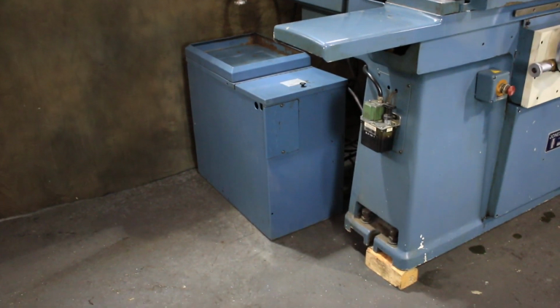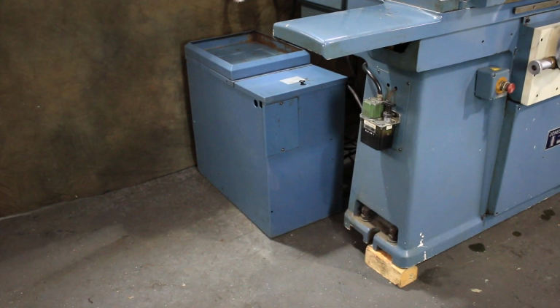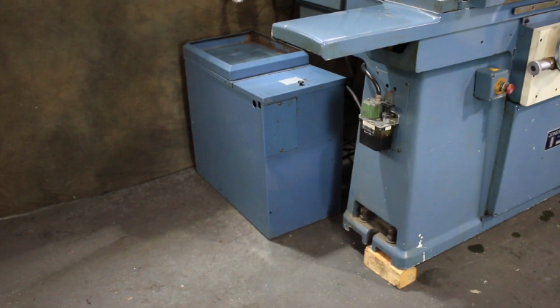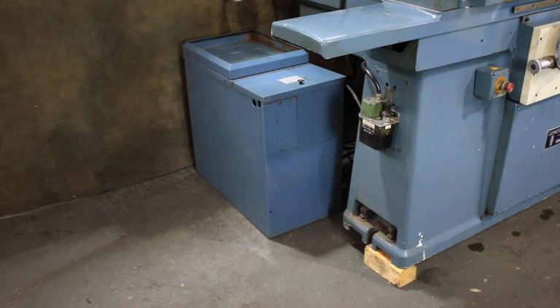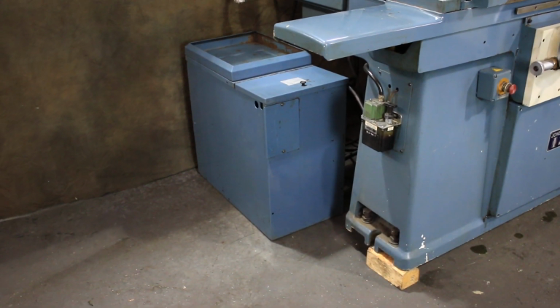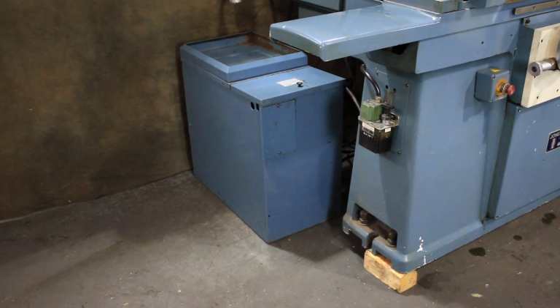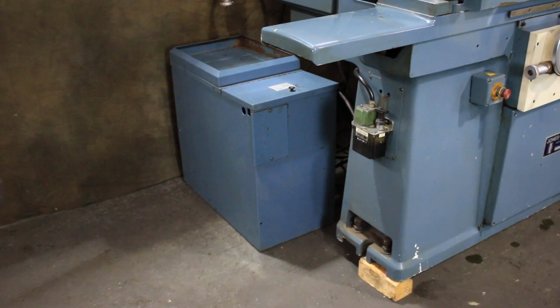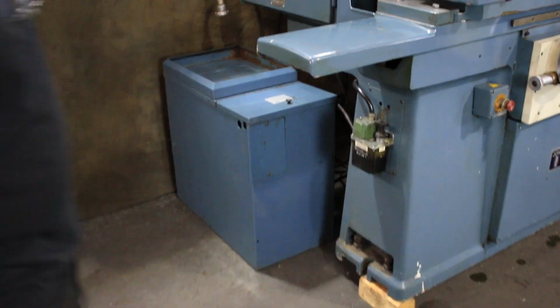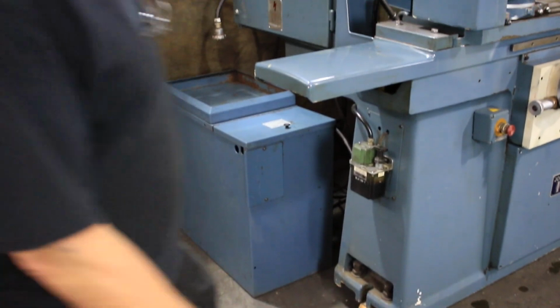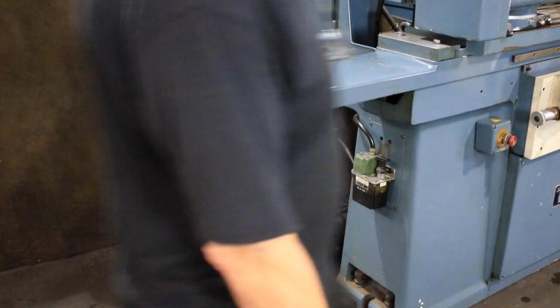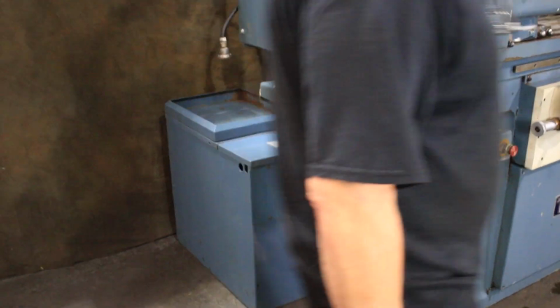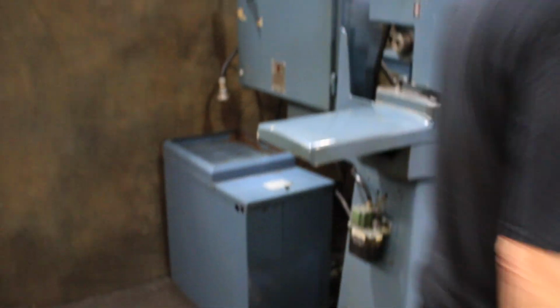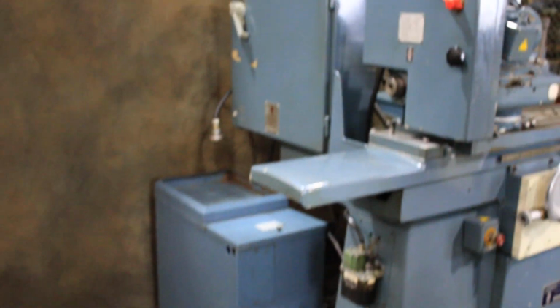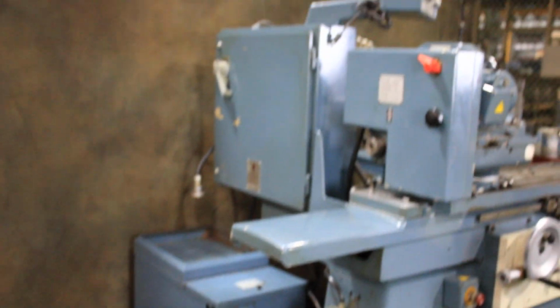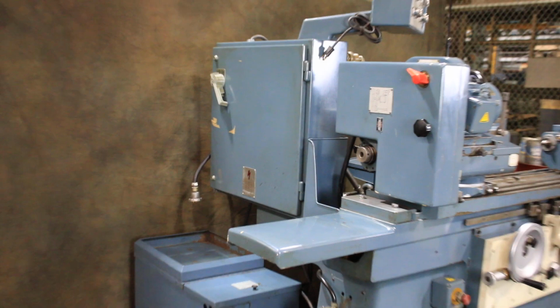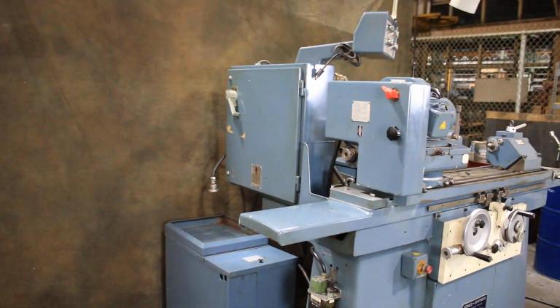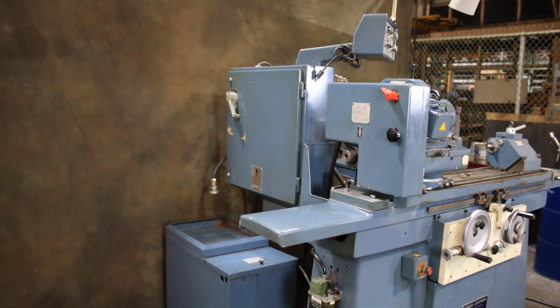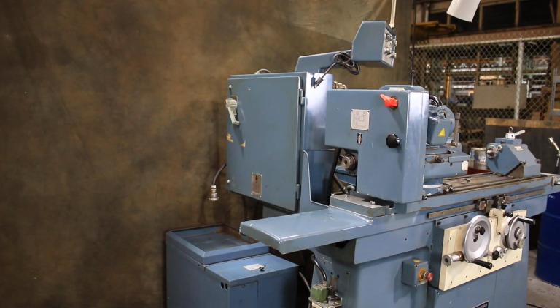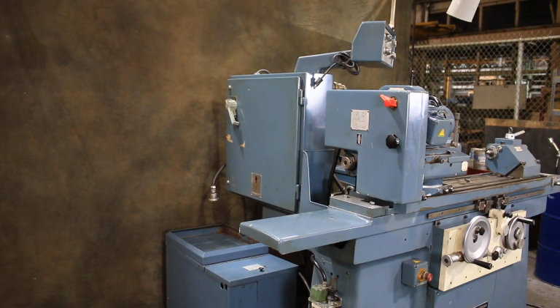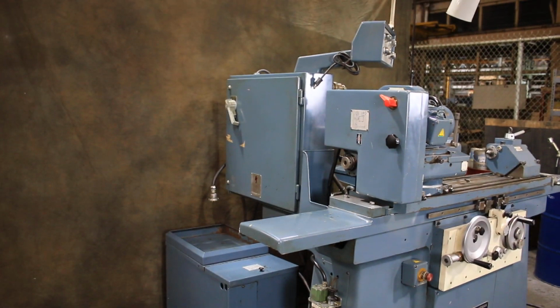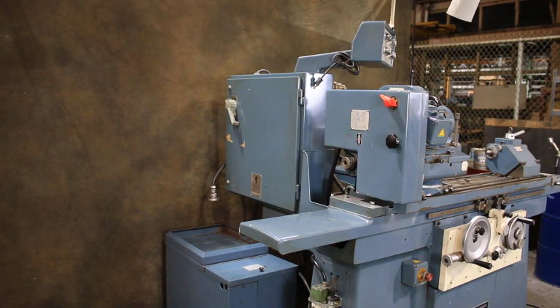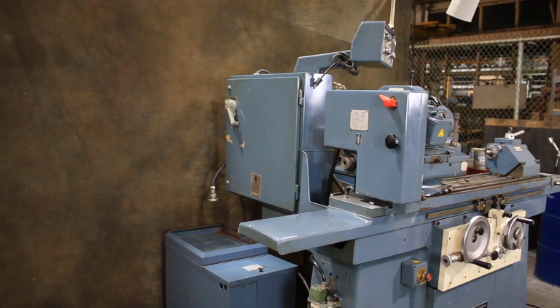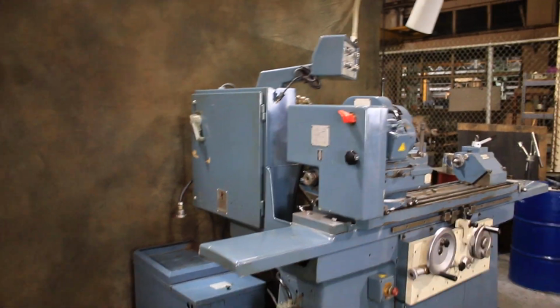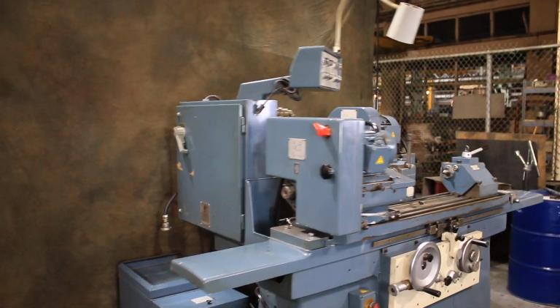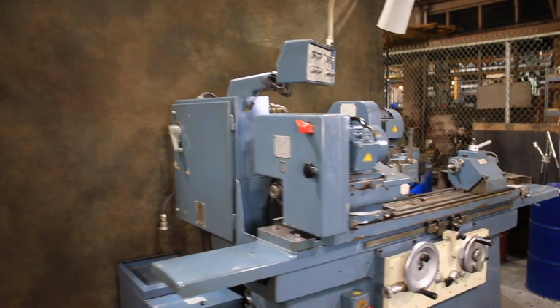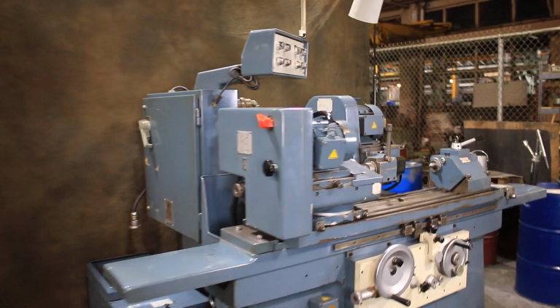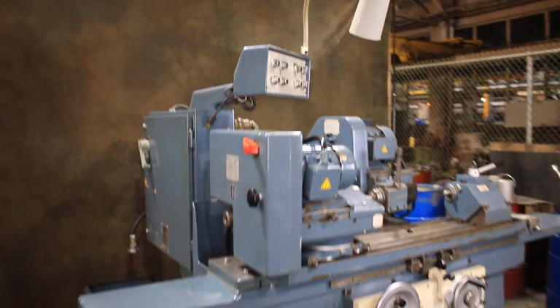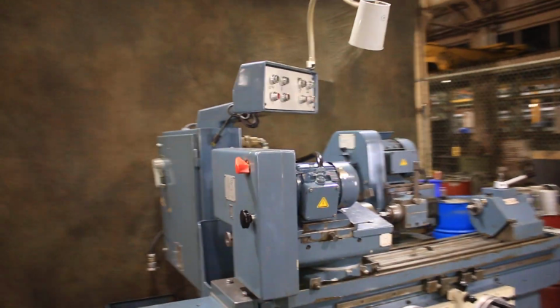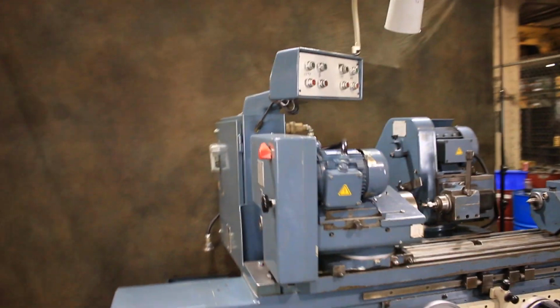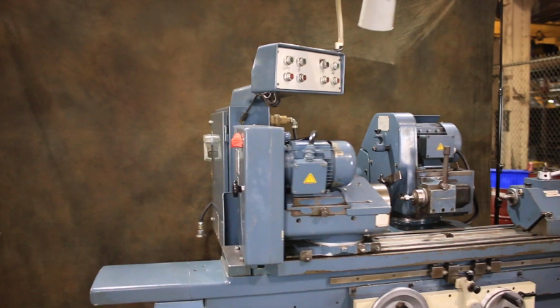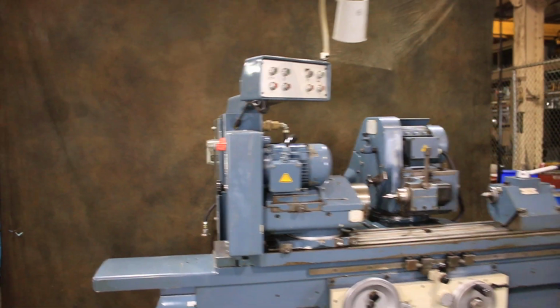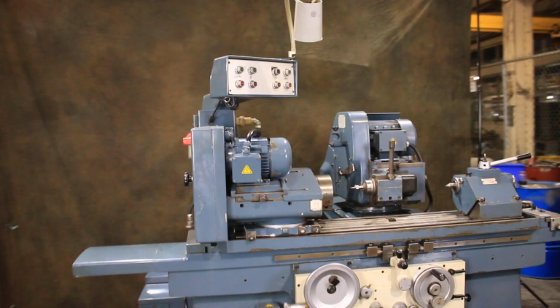So there you have it — that's the Jones & Shipman. We do have lots of other machines to look at on our website, not just this one, so feel free to look. Thank you very much.